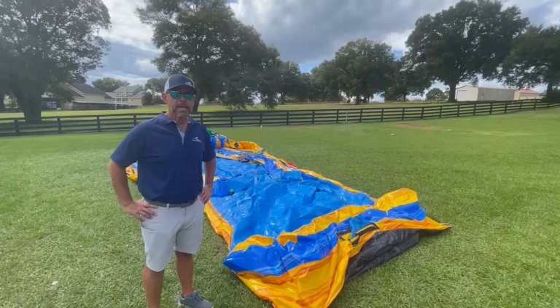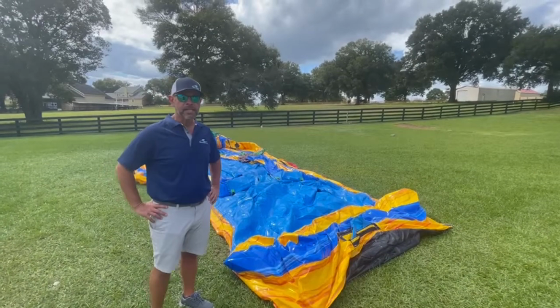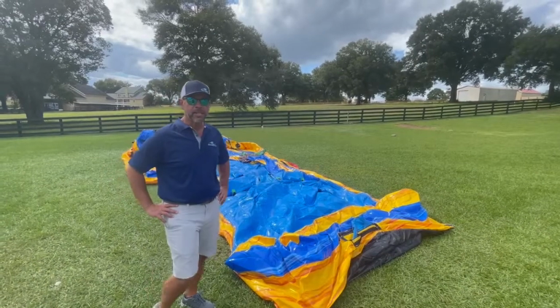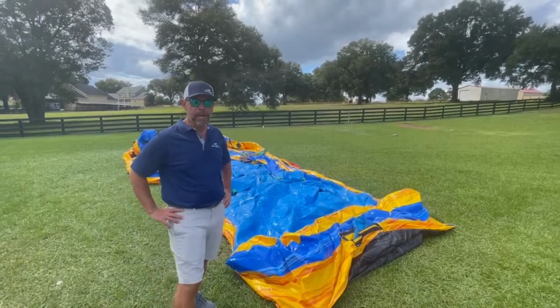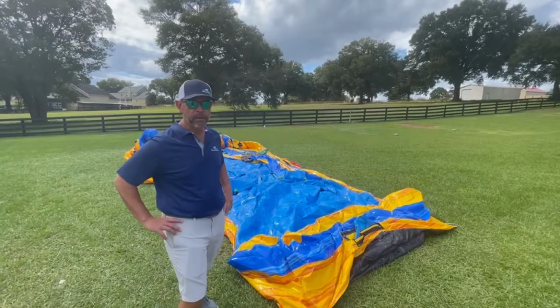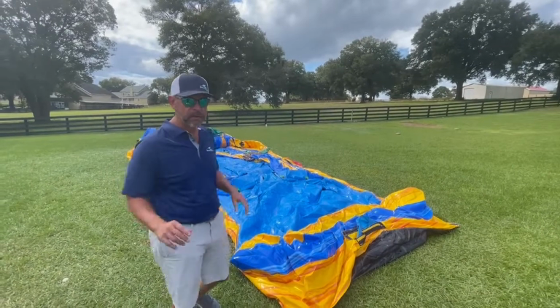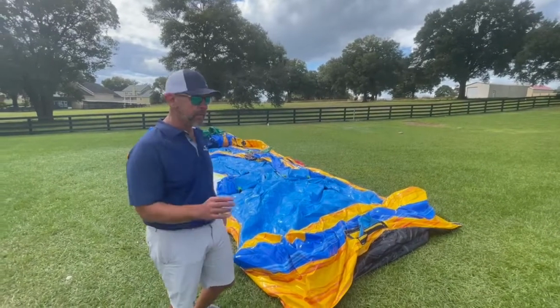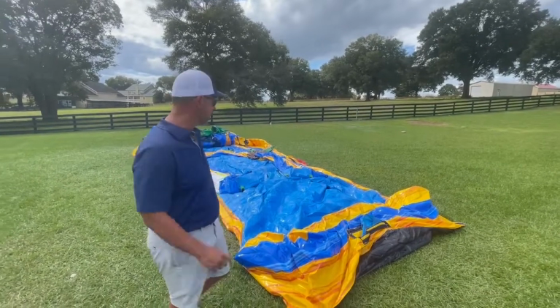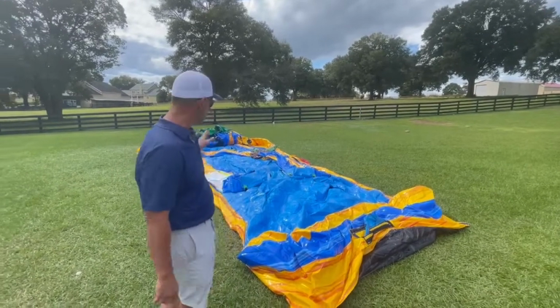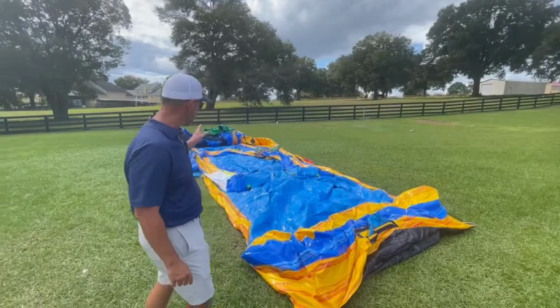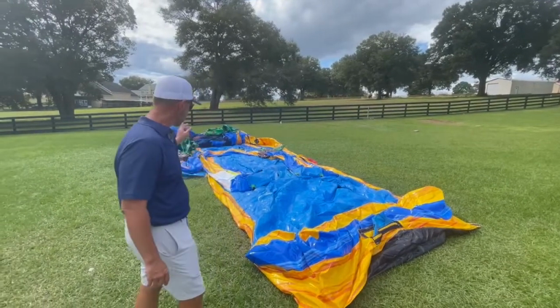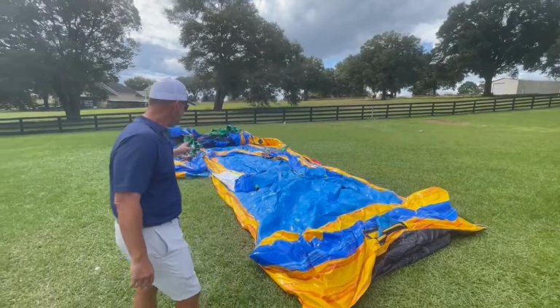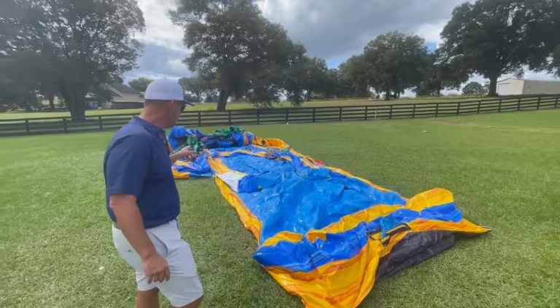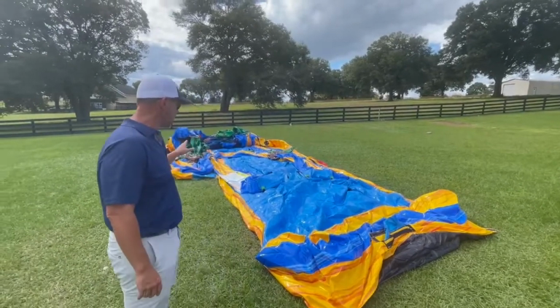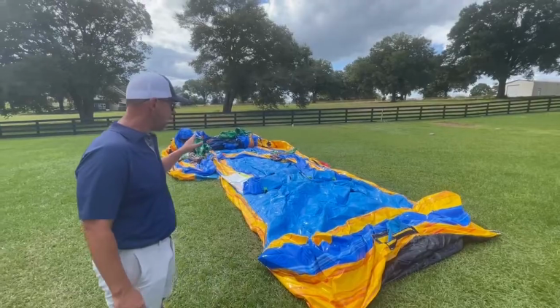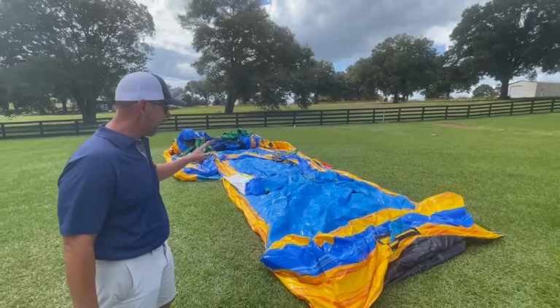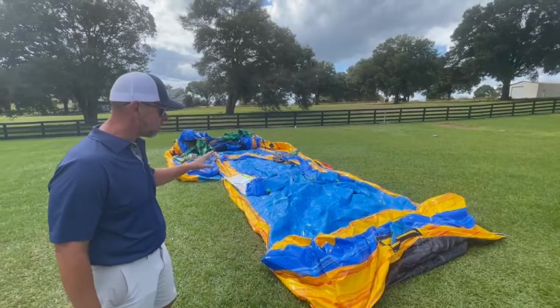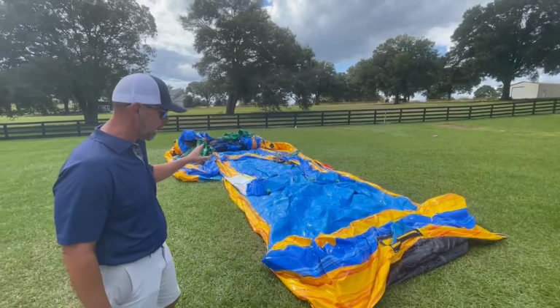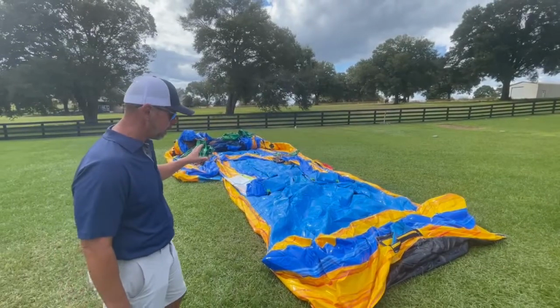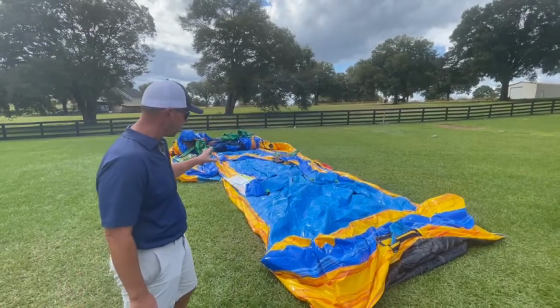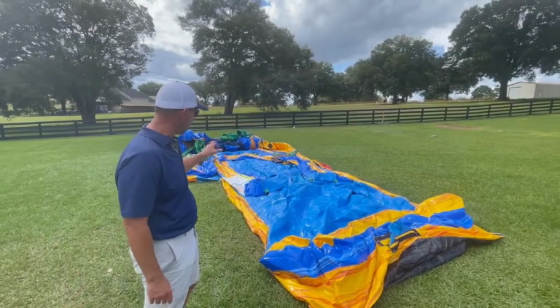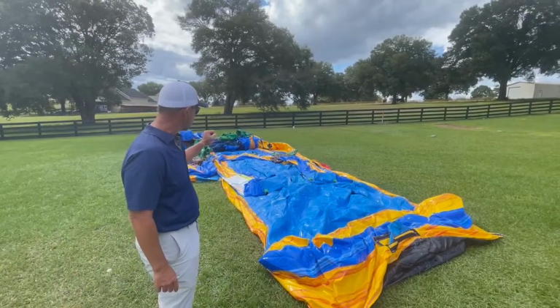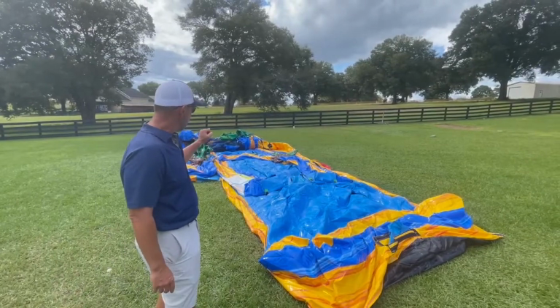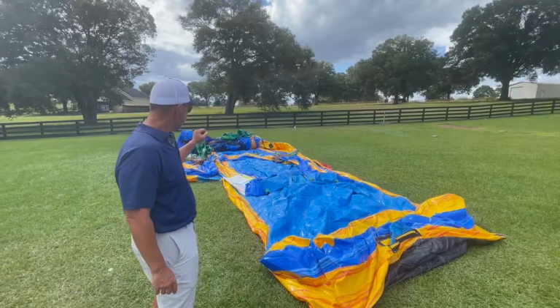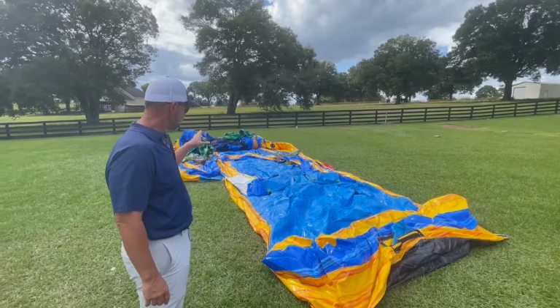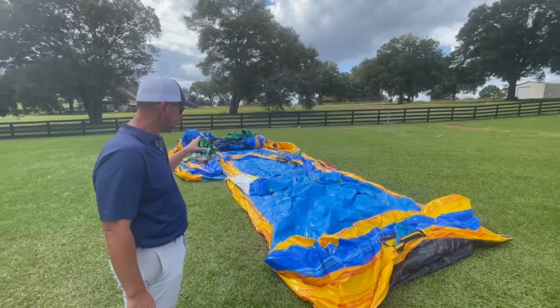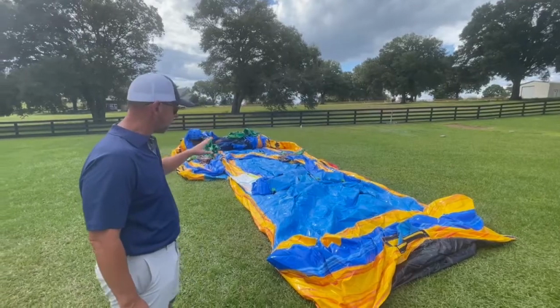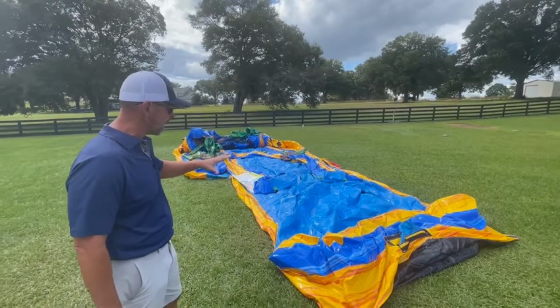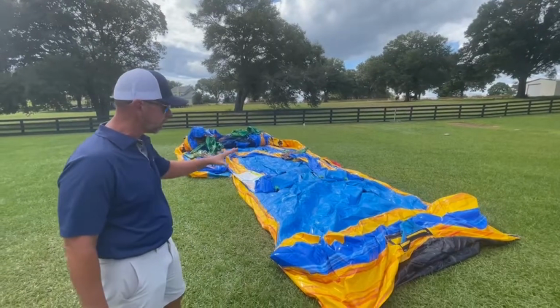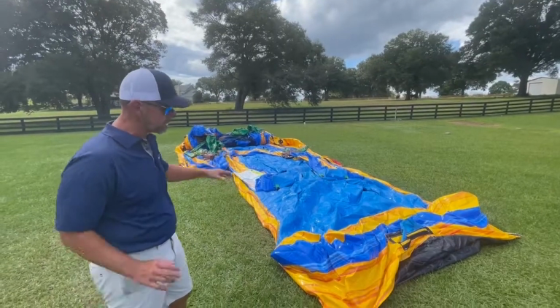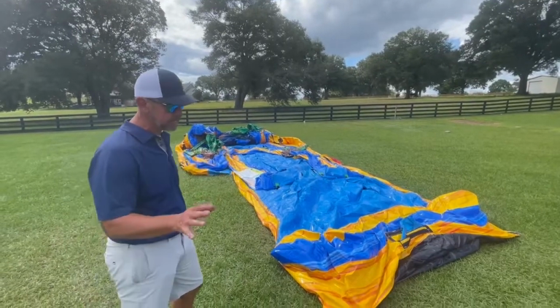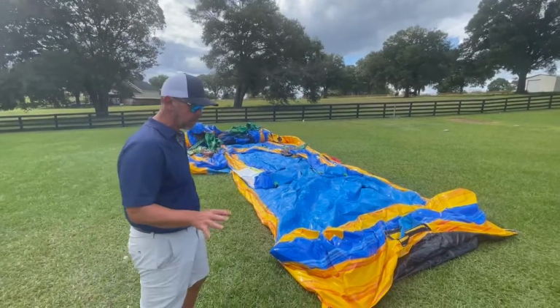Hey guys, Jason here with Bounce Wave Inflatable Sails. This is our 18-foot hybrid lava falls. A lot of people ask, how do you roll them?